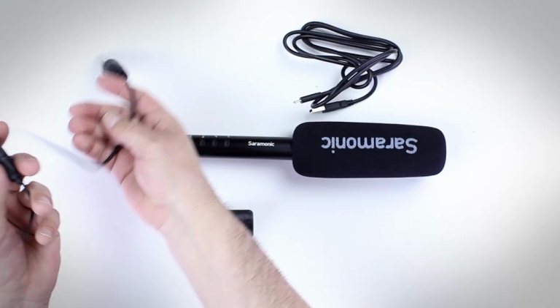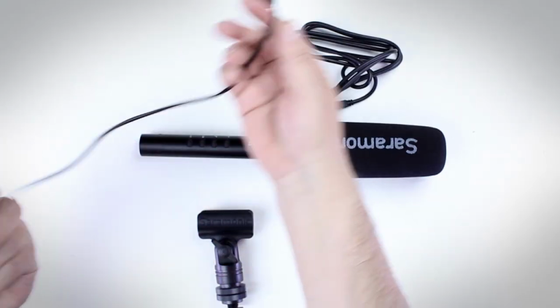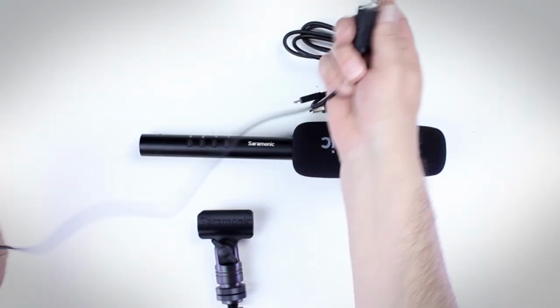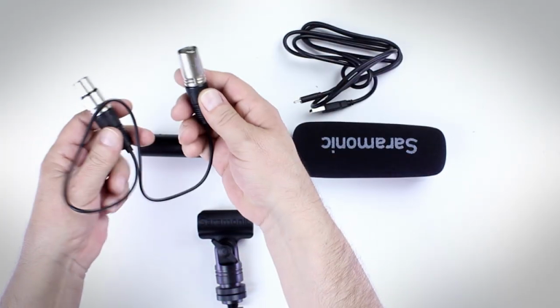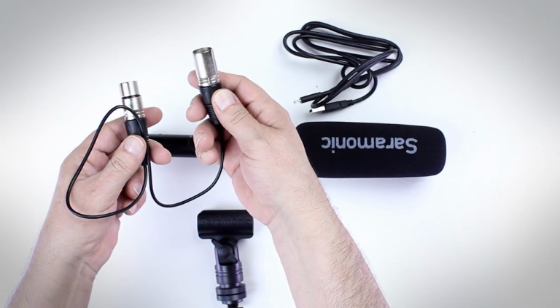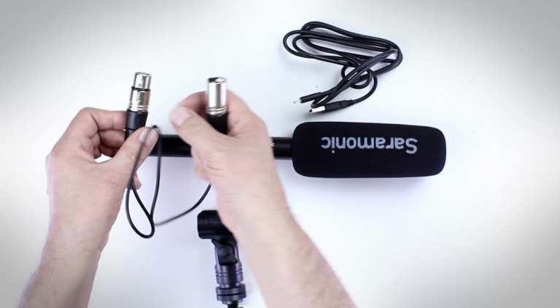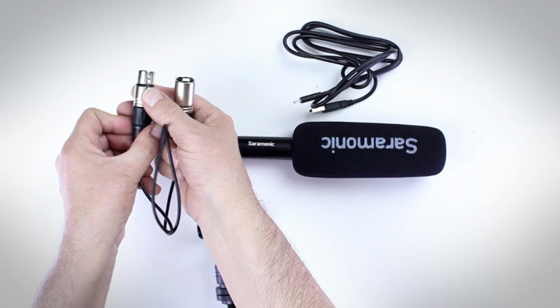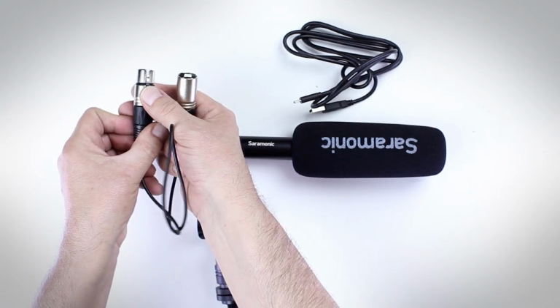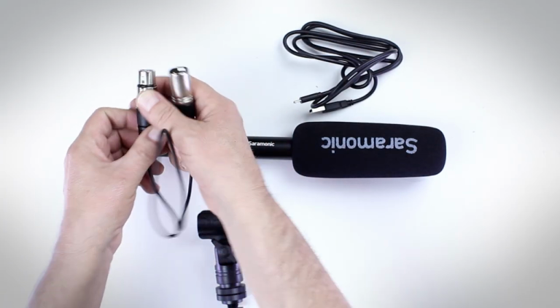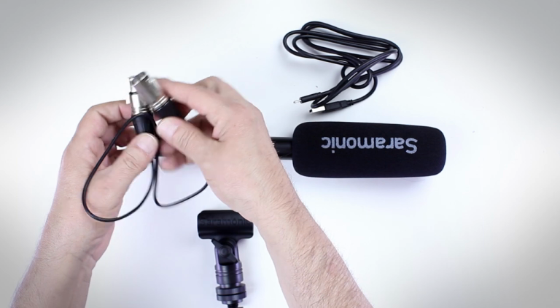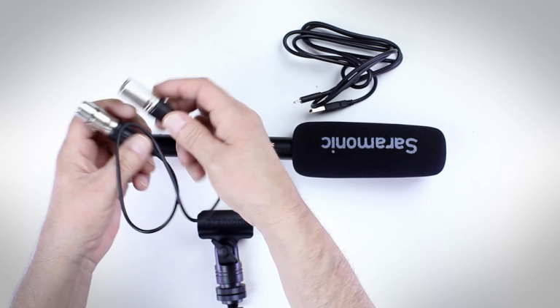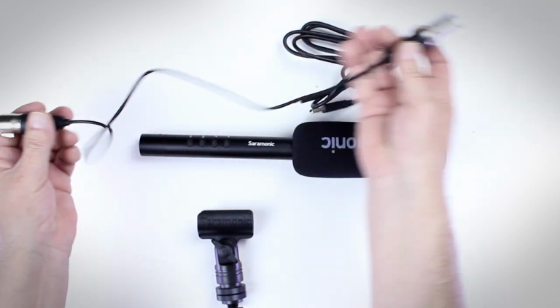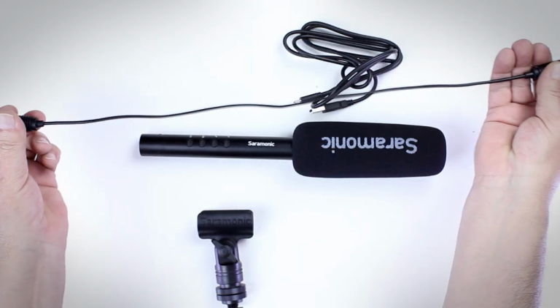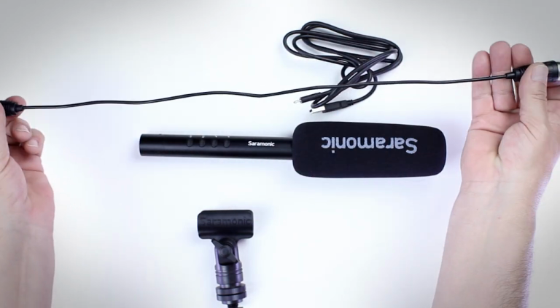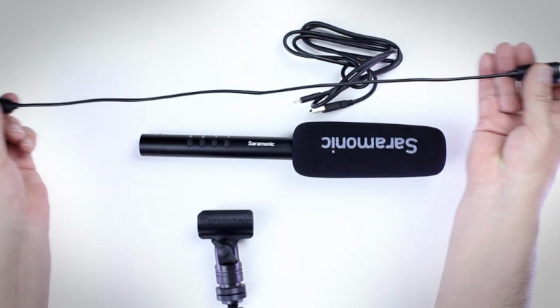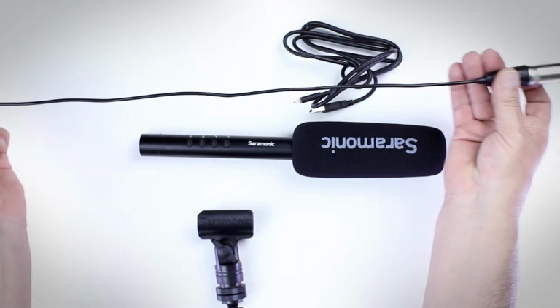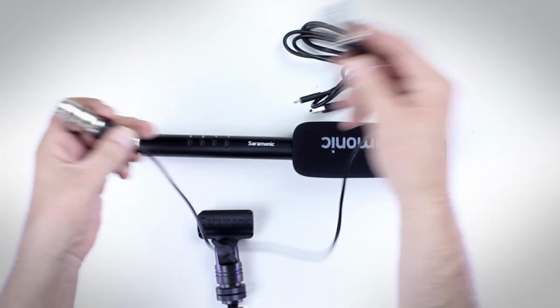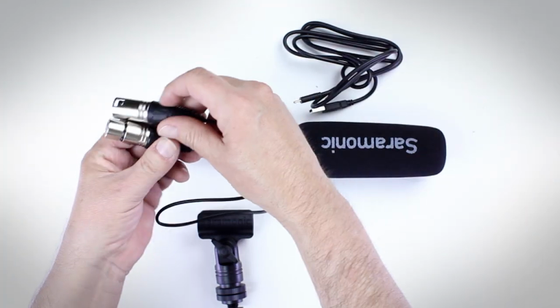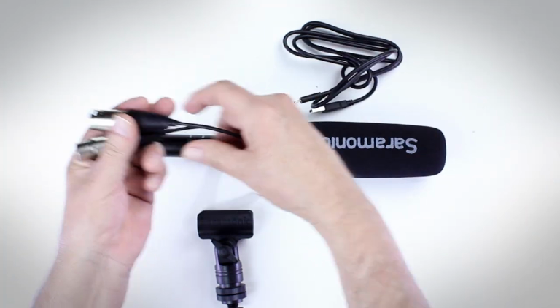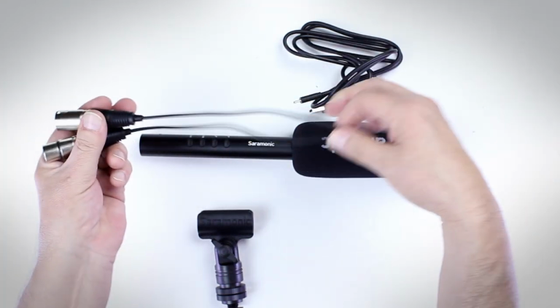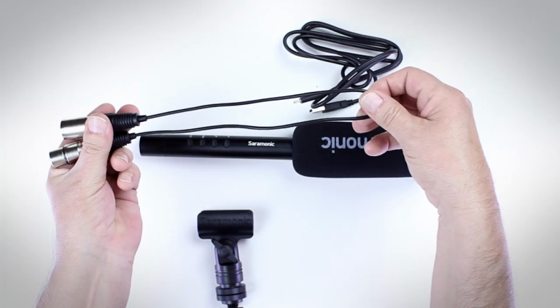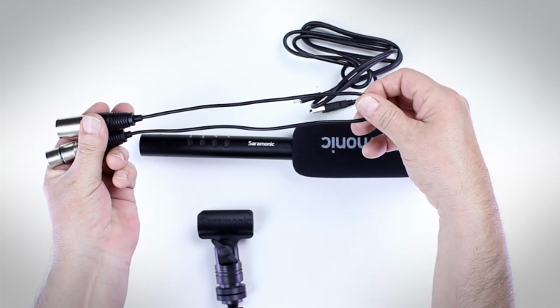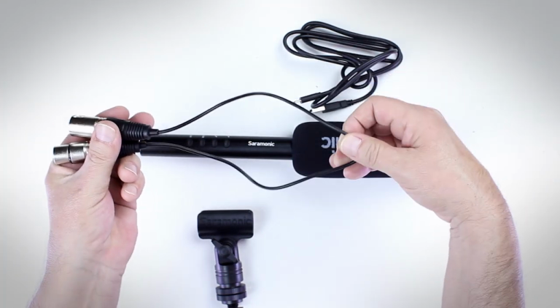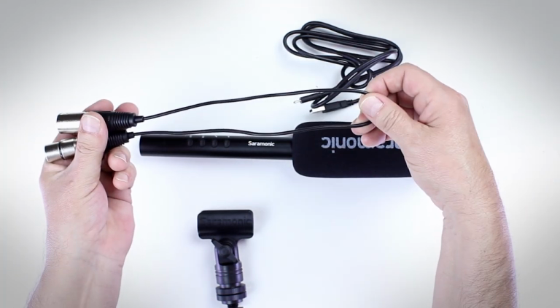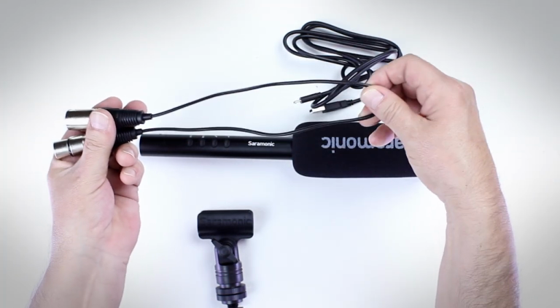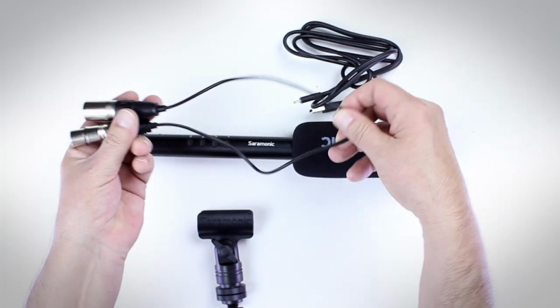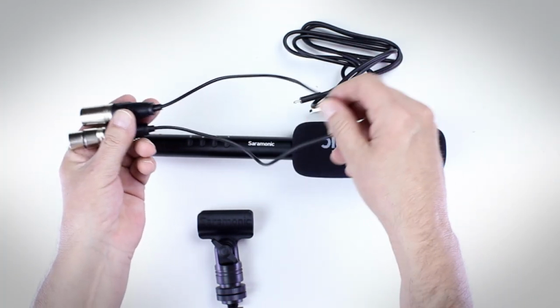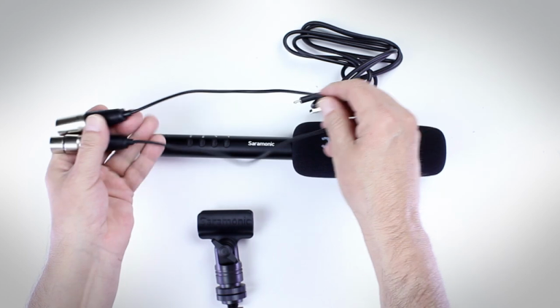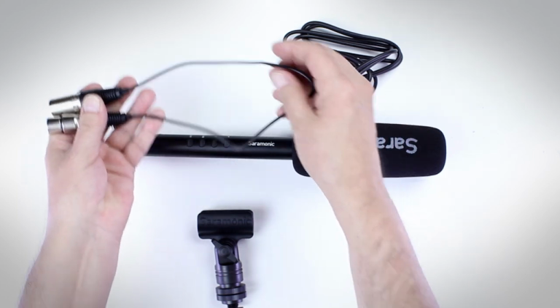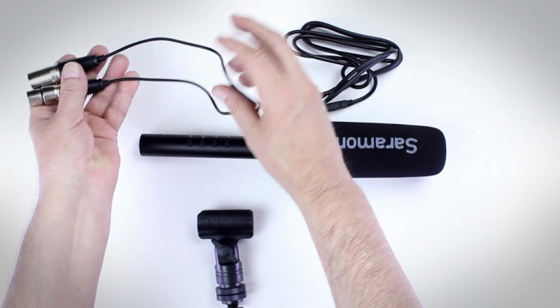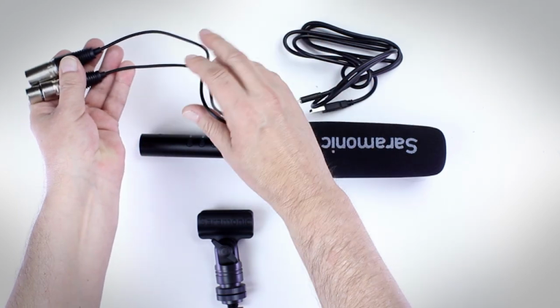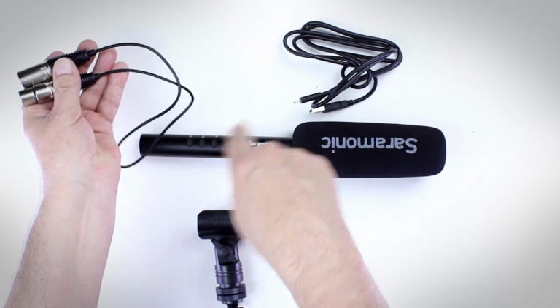We have an XLR cable. It's kind of short for me because I run things long, but I think the idea is it's long enough to connect it to your camera, which is how some people do that.